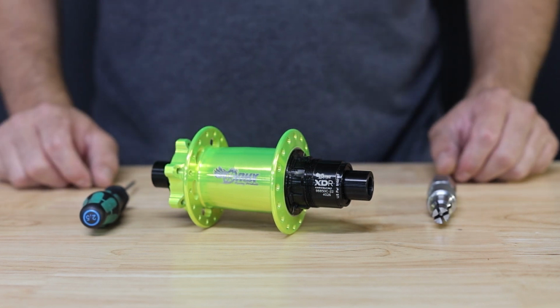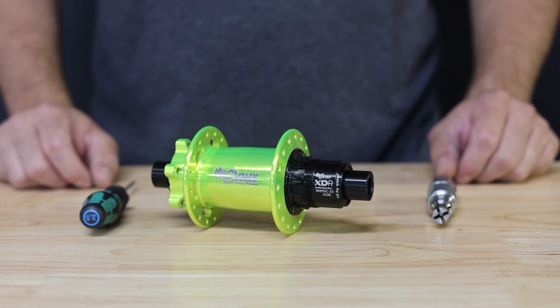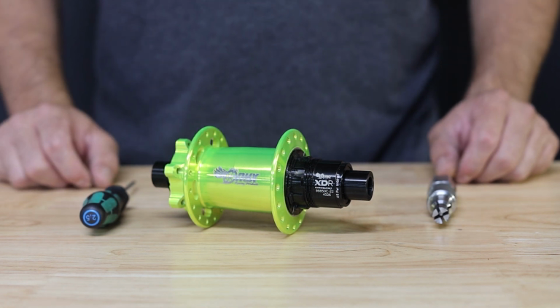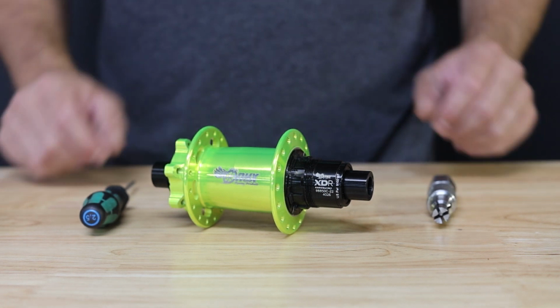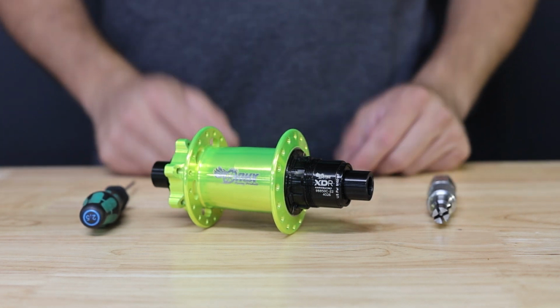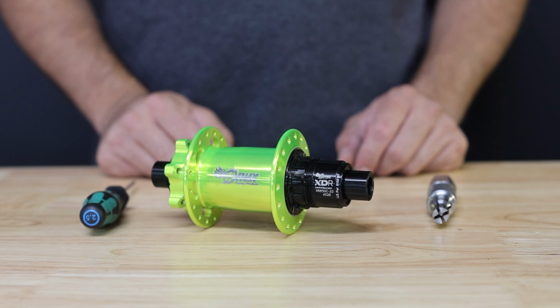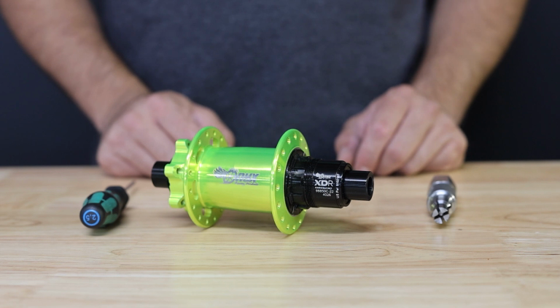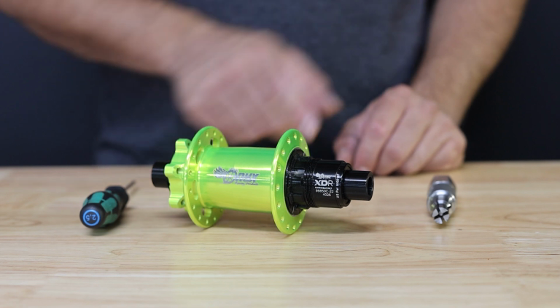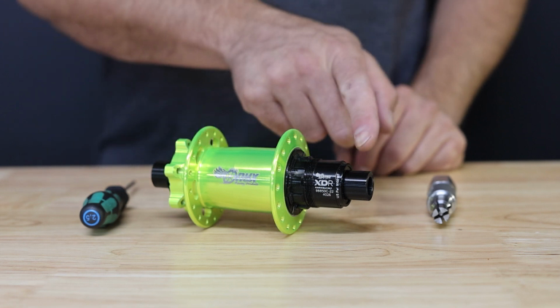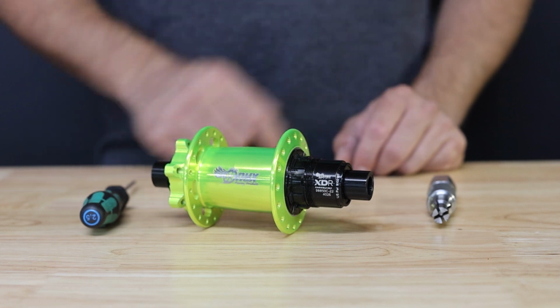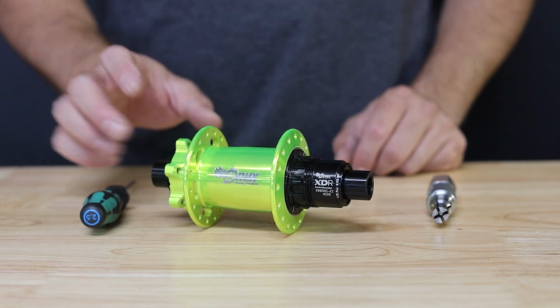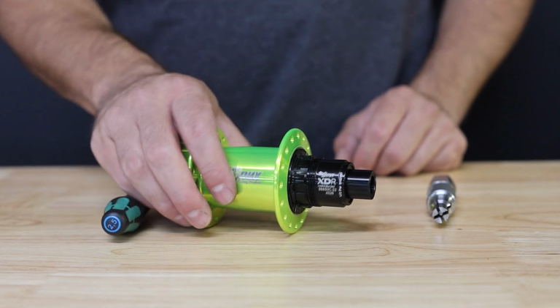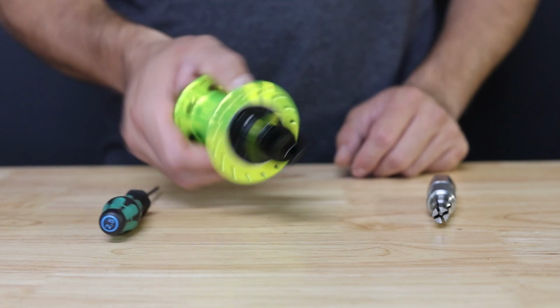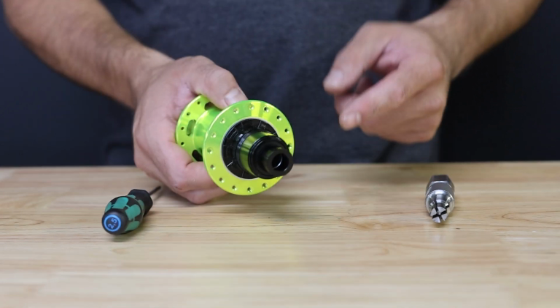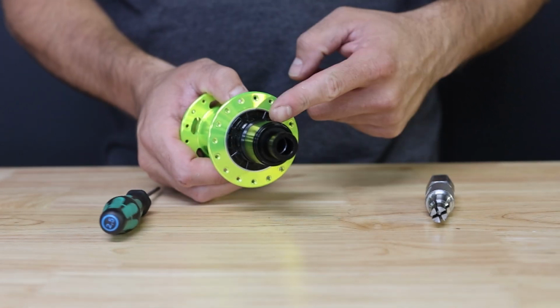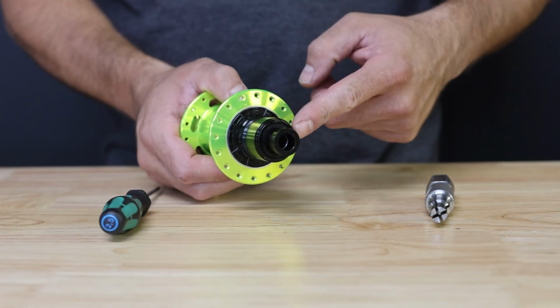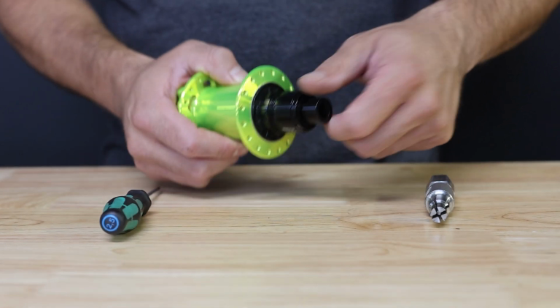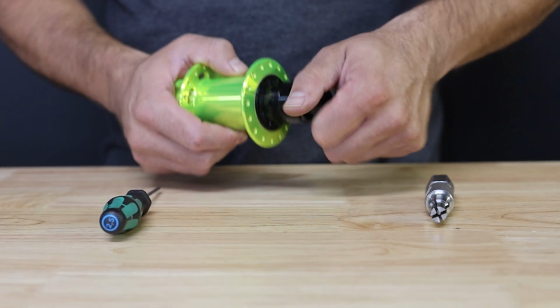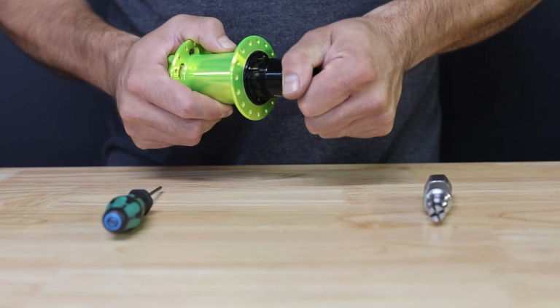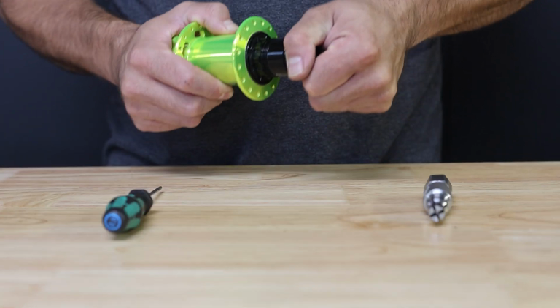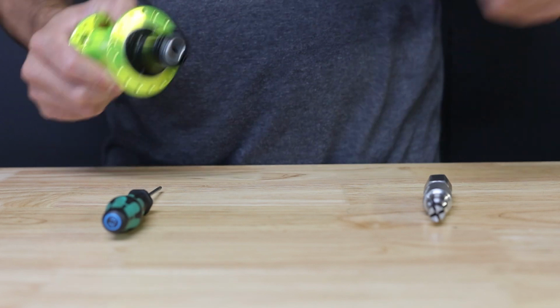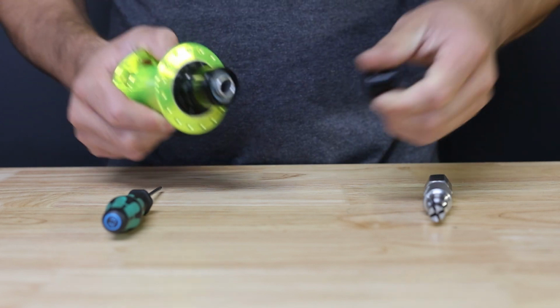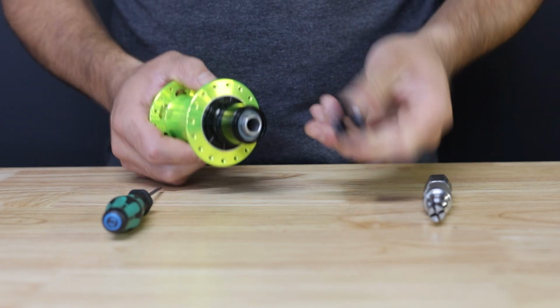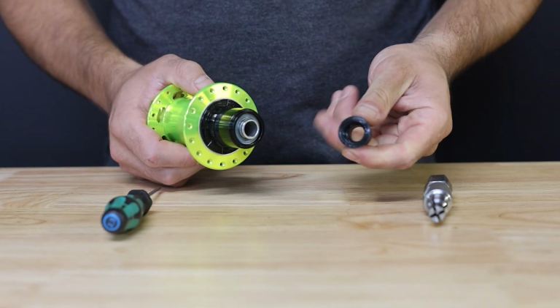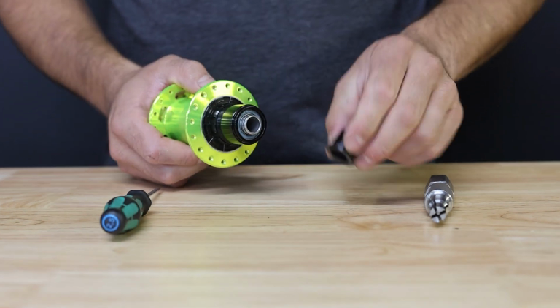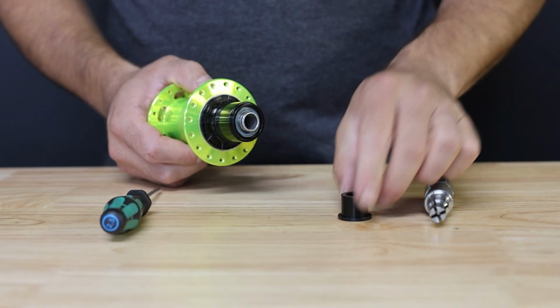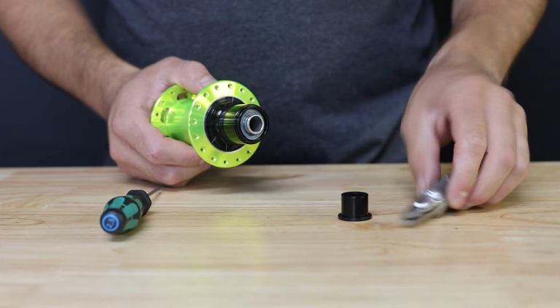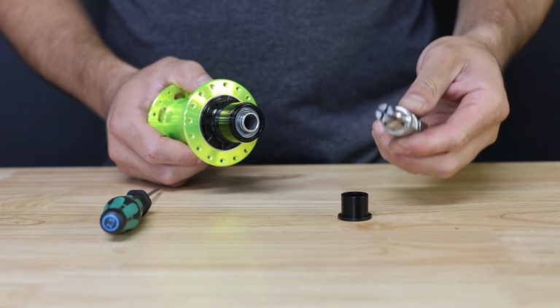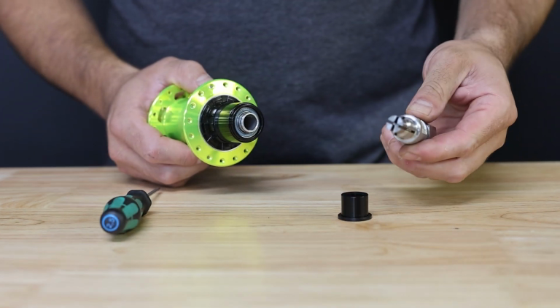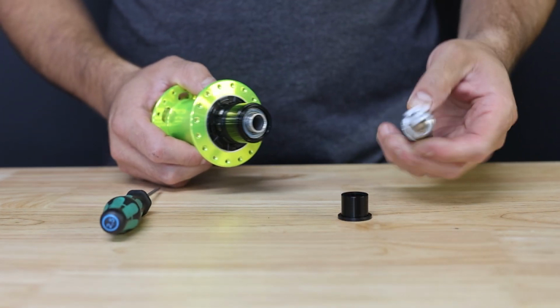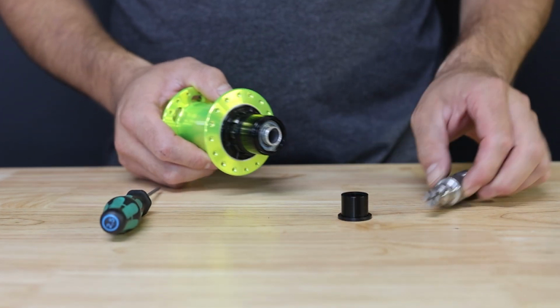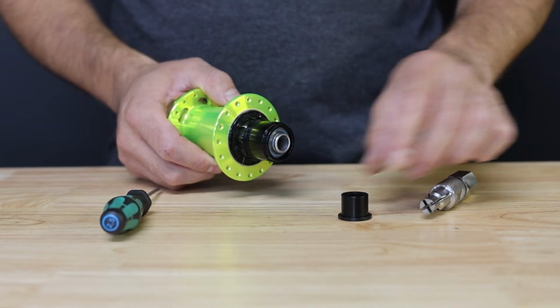Before we begin, you want to make sure your hub has the brake rotor and the cassette already removed. Start by removing the drive side end cap — this can be pulled off with a firm tug by hand, or in stubborn circumstances you can use the bearing puller and end cap puller.